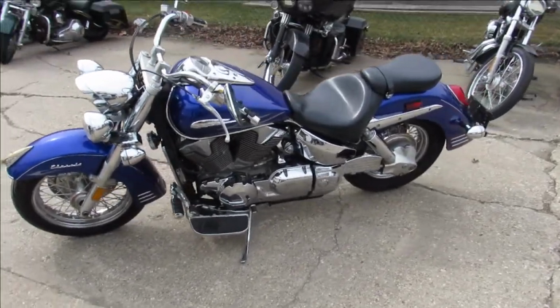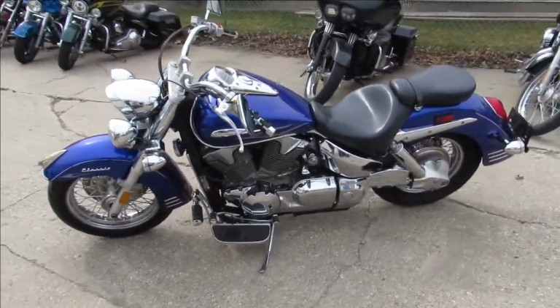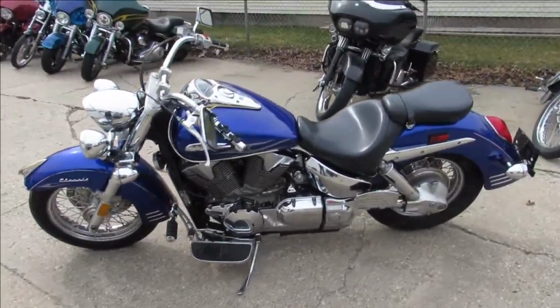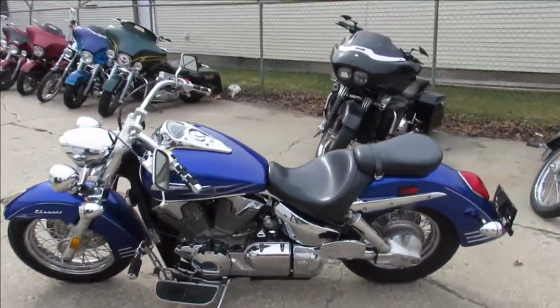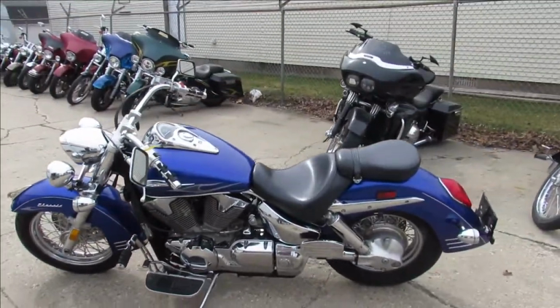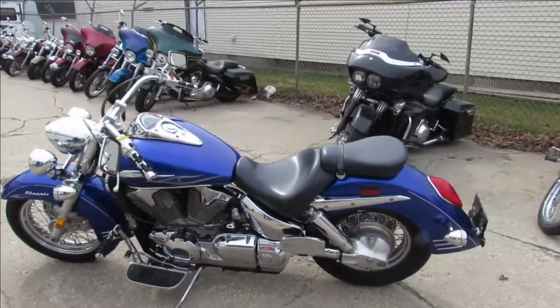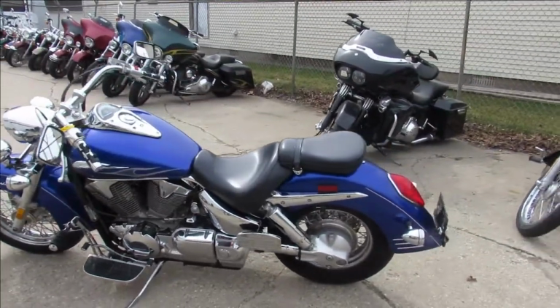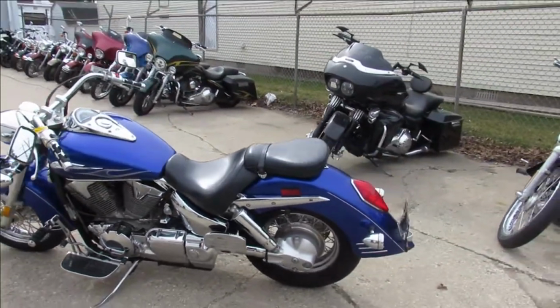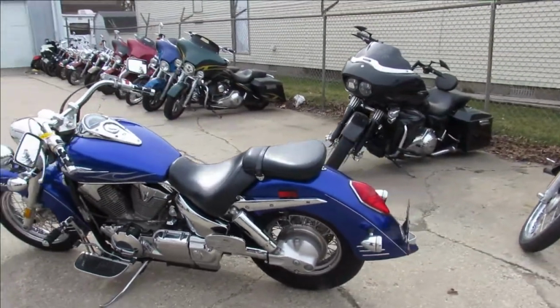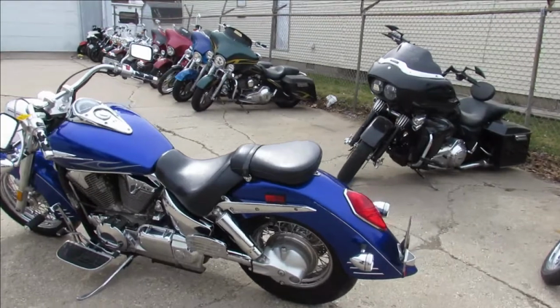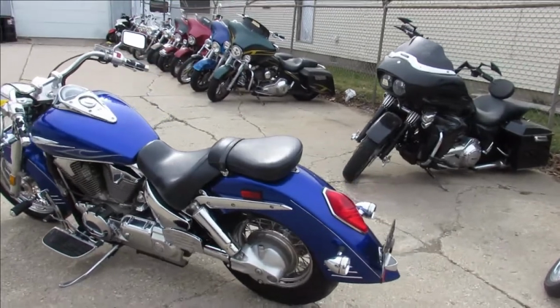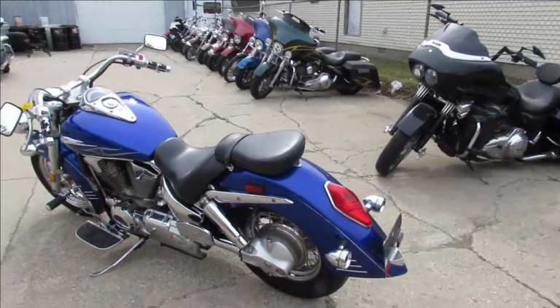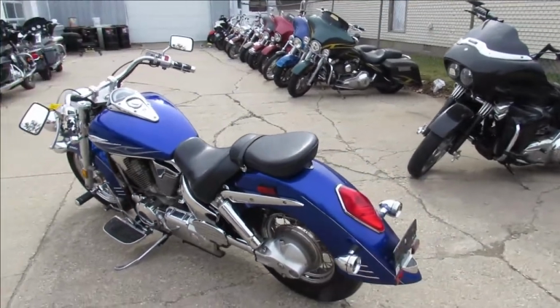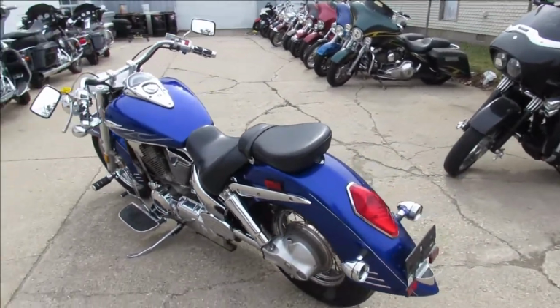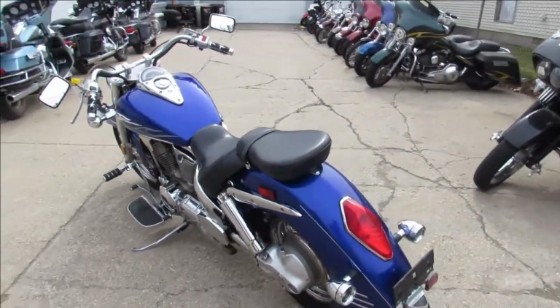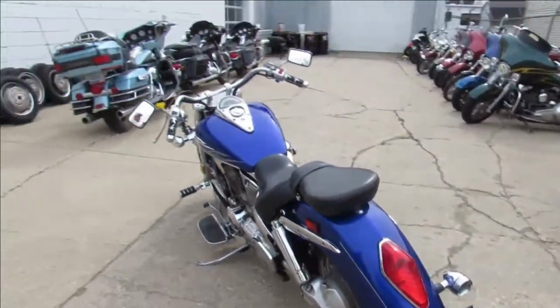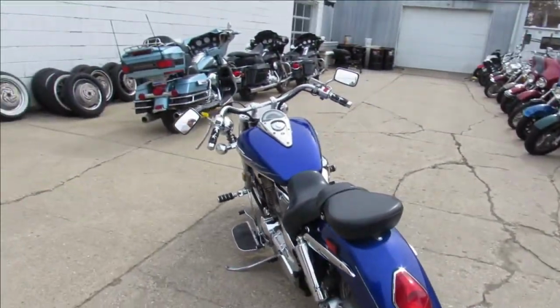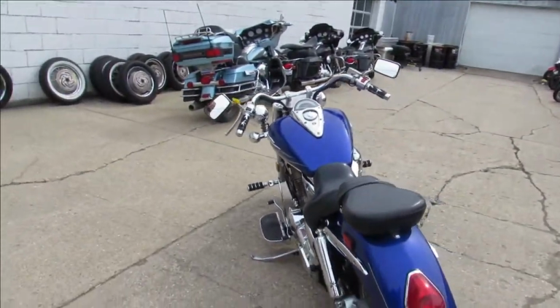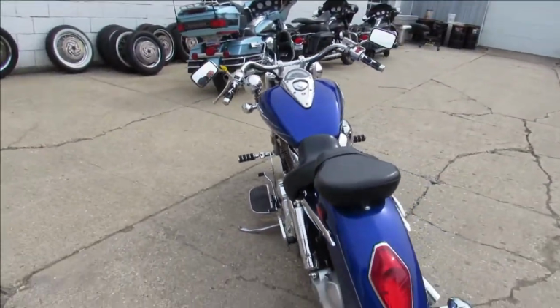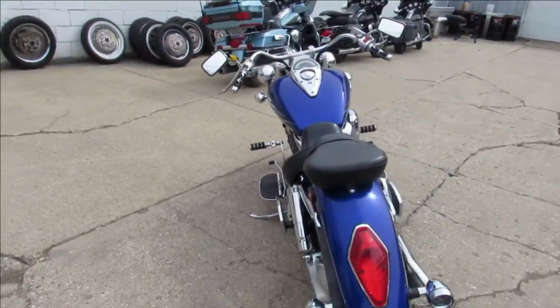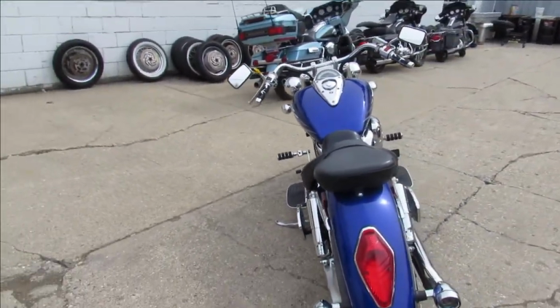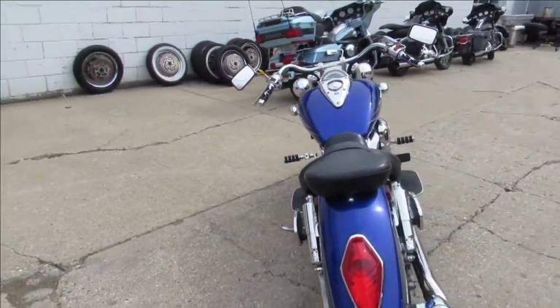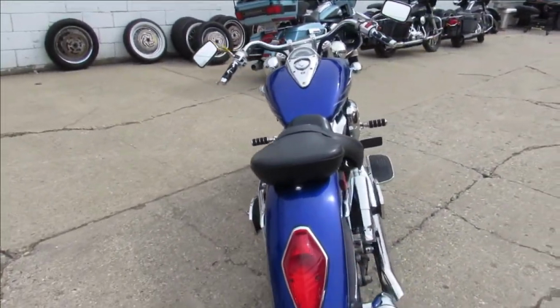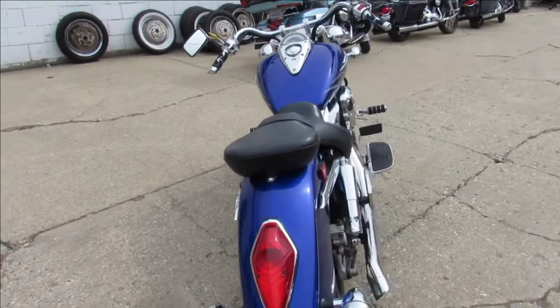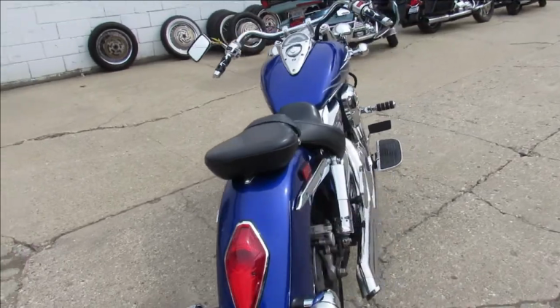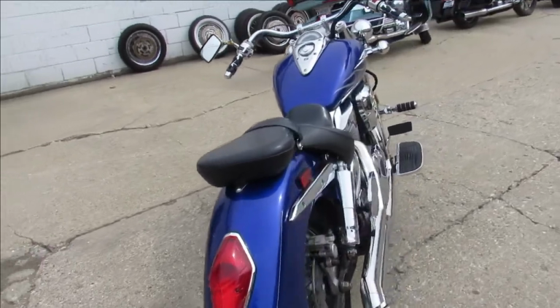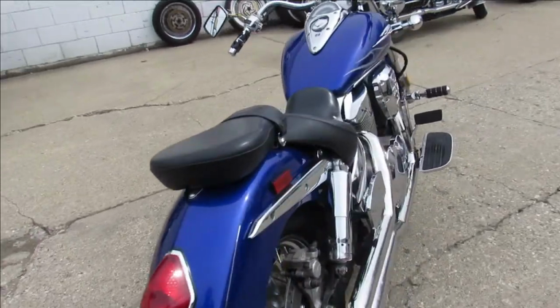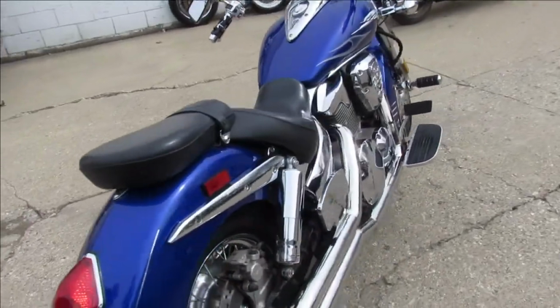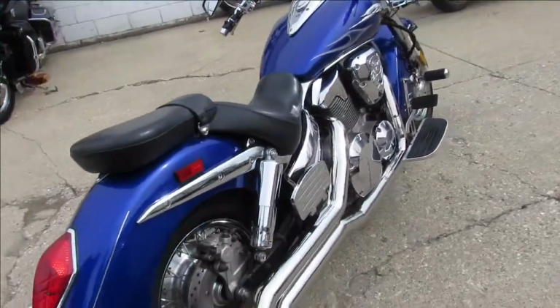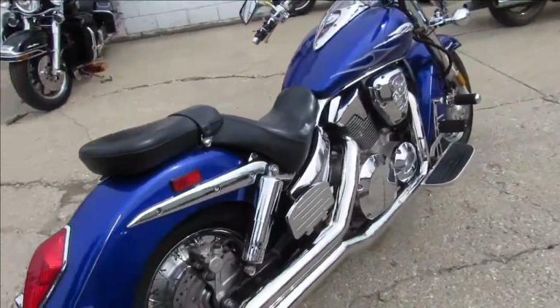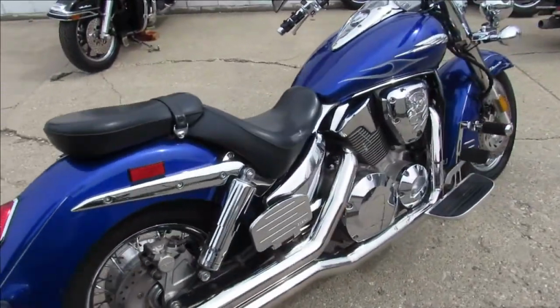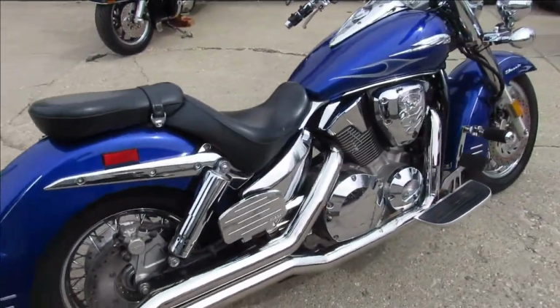This thing is clean — no dents, no dings, no scratches. It's got the beach bars, it's got the highway lights, it's got some highway pegs. One nice-looking bike, guys. Can't go wrong — this thing's ready to go.